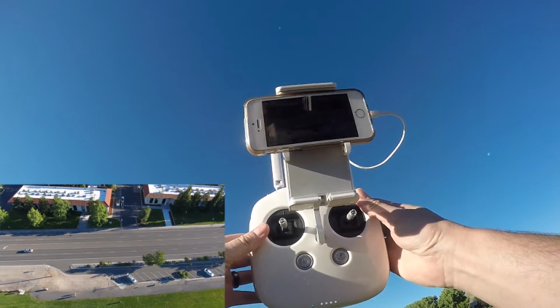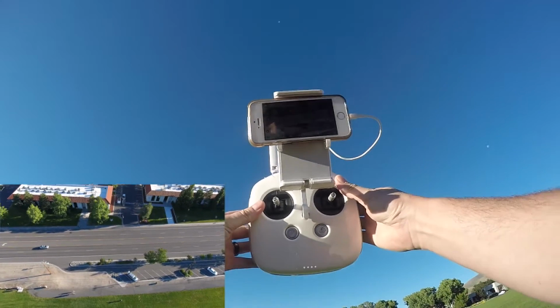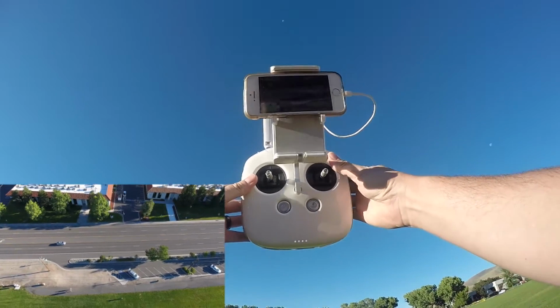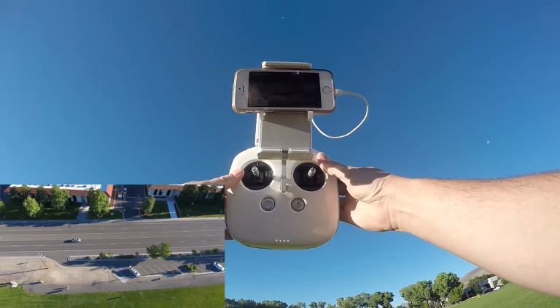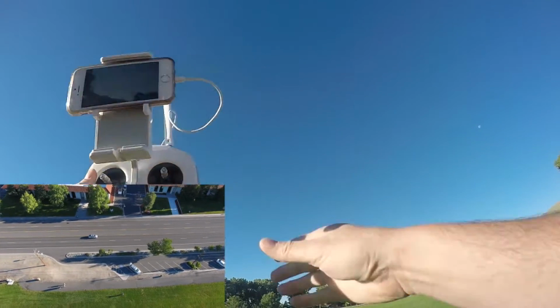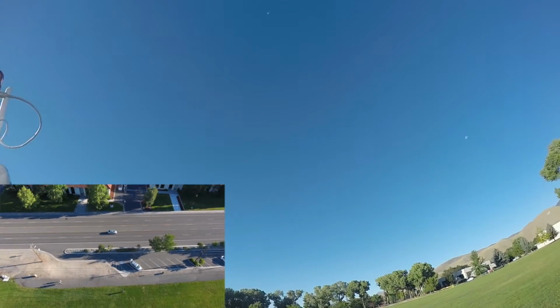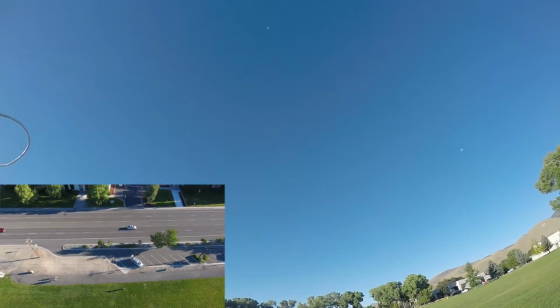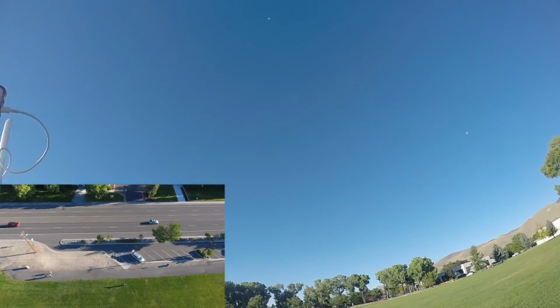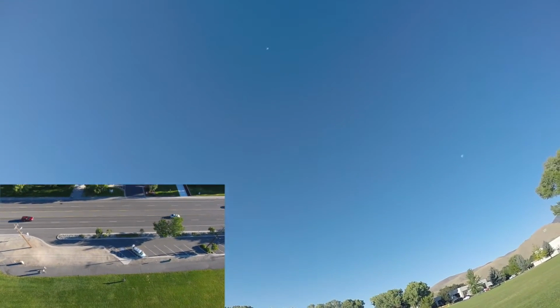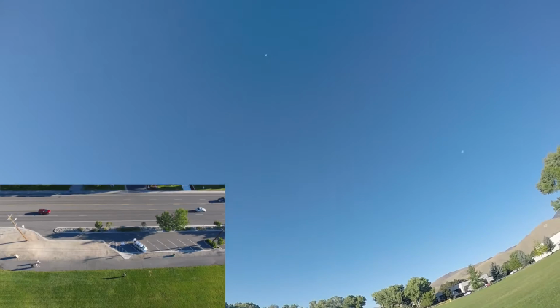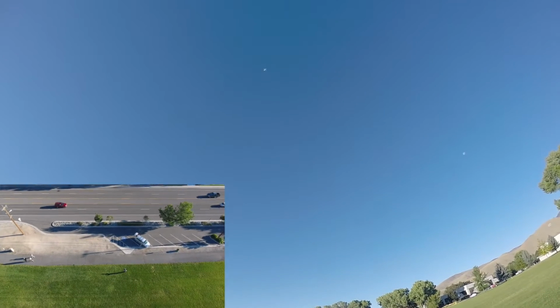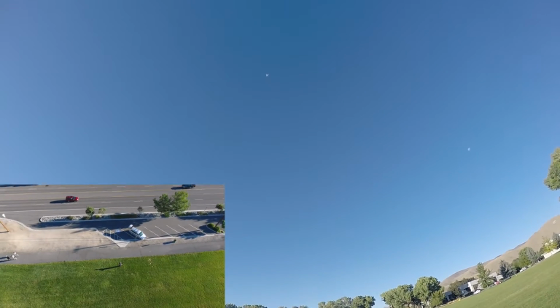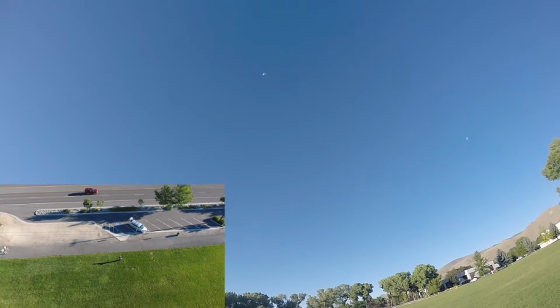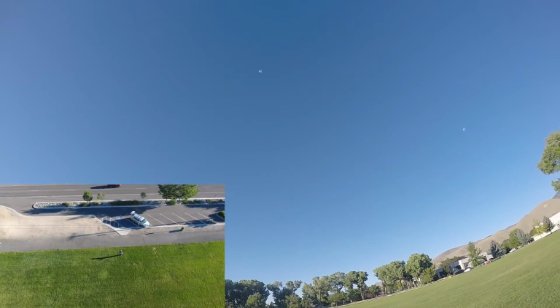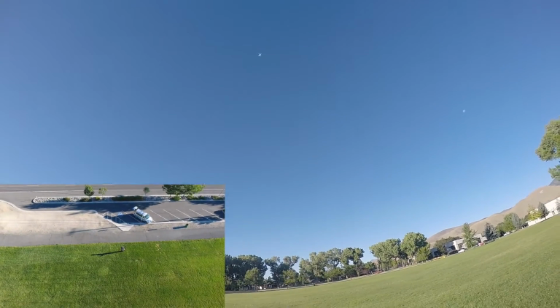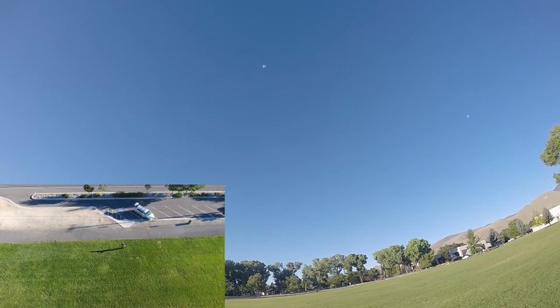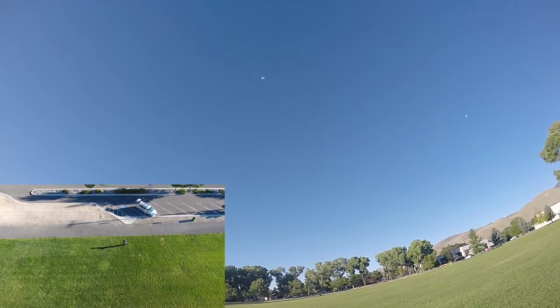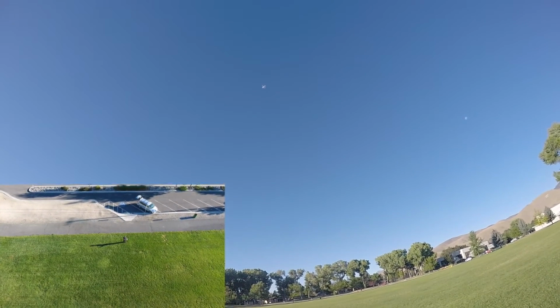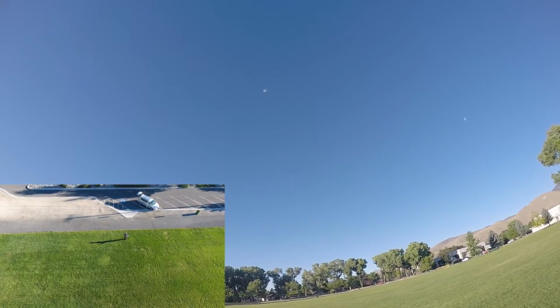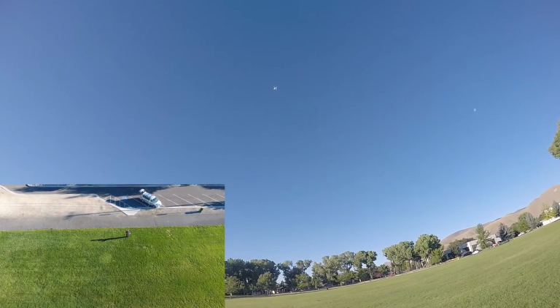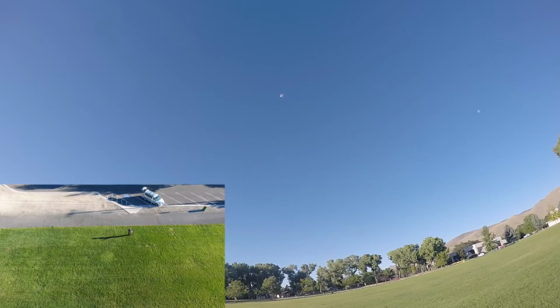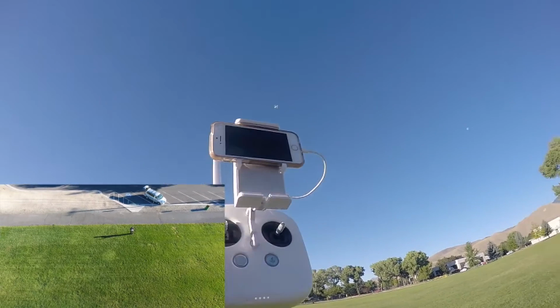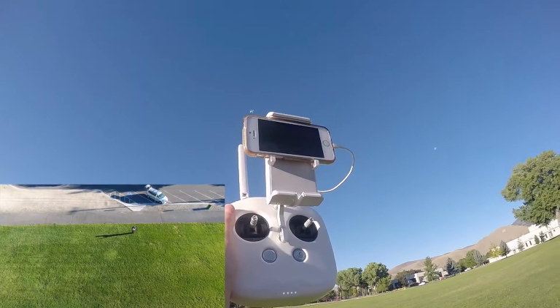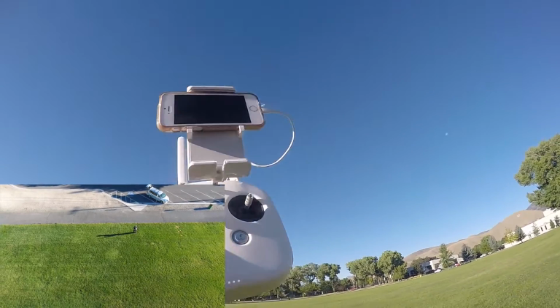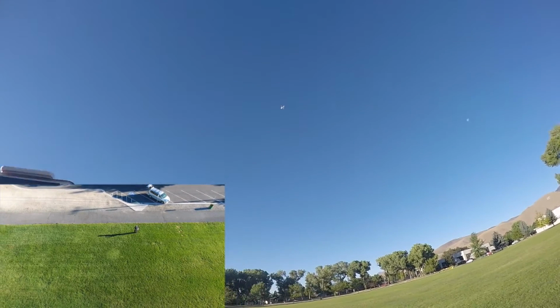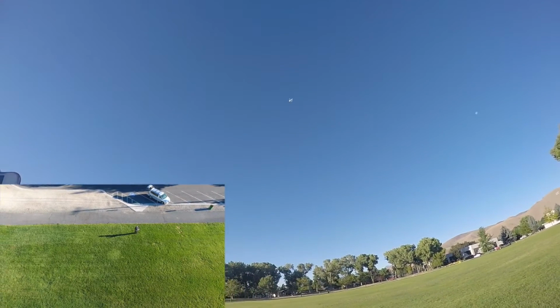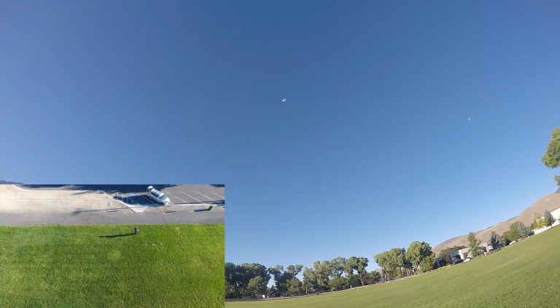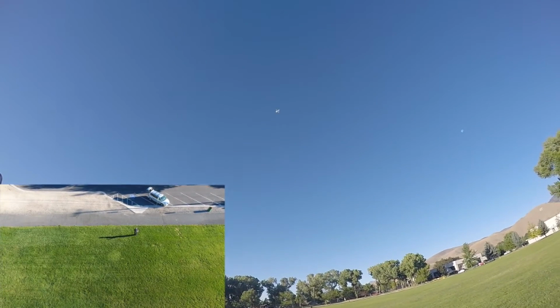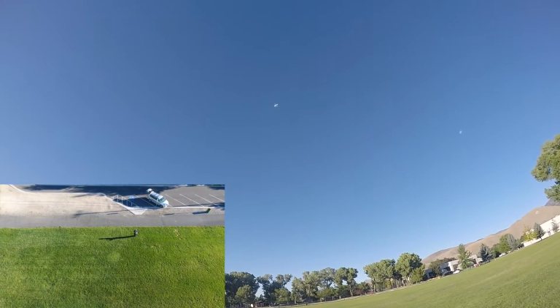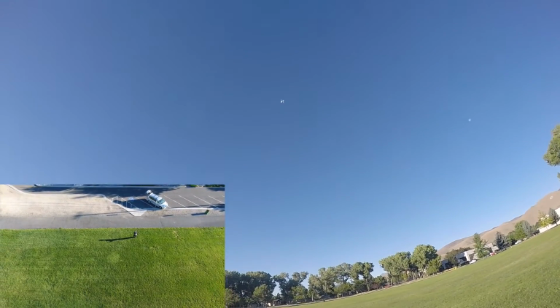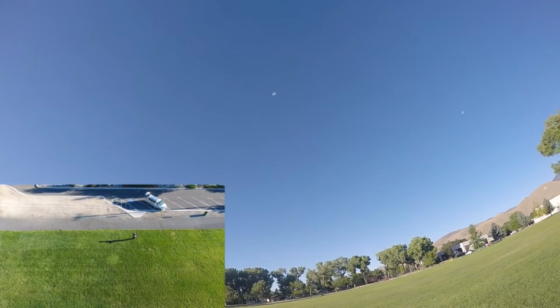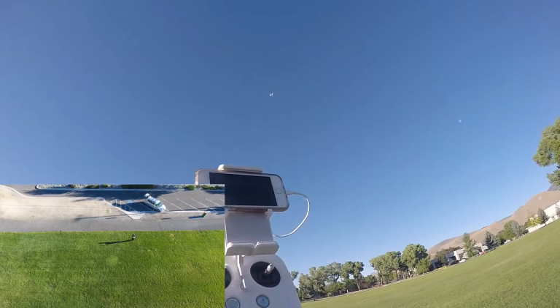I'm not holding anything on the transmitter. Oh, and it is falling really fast now — really fast — and it settled in. I was not touching anything on the transmitter and it was falling really fast. Now it's climbing.